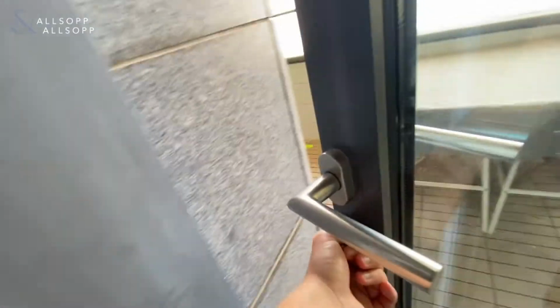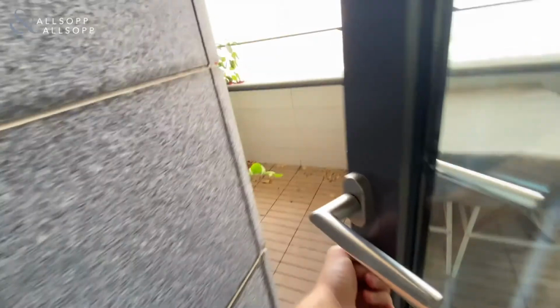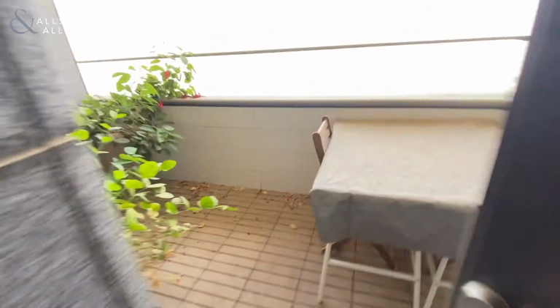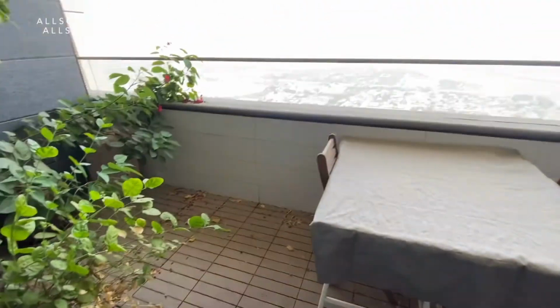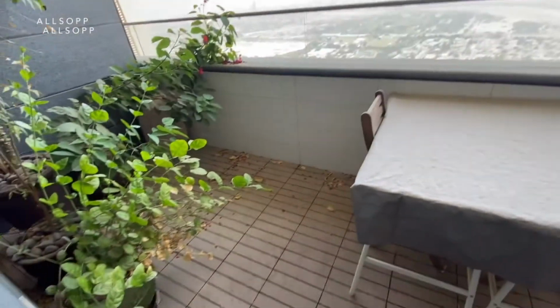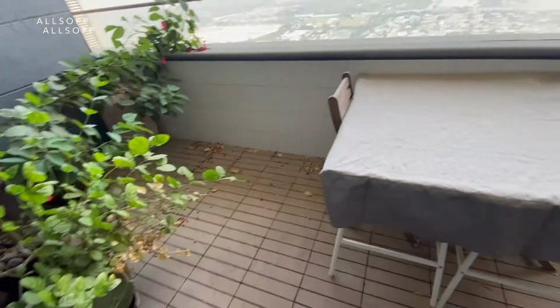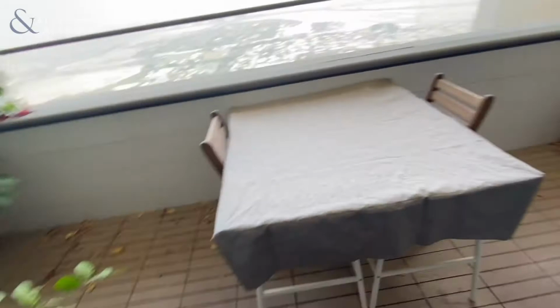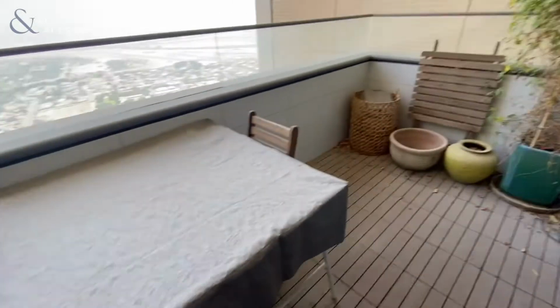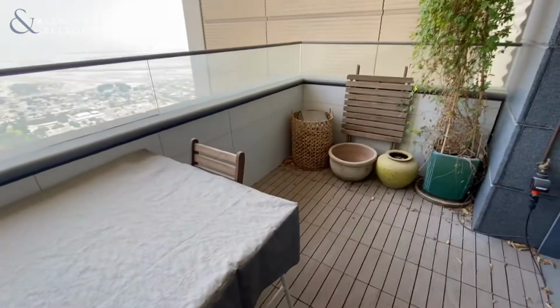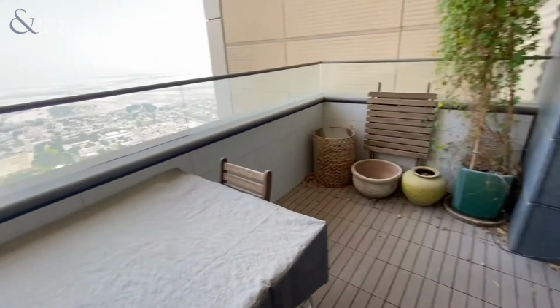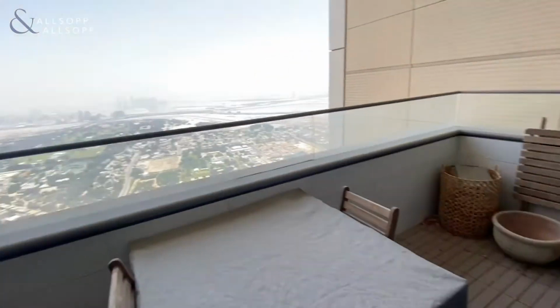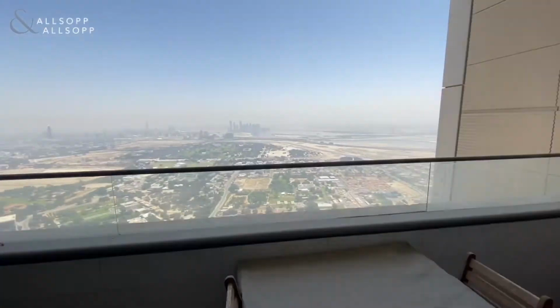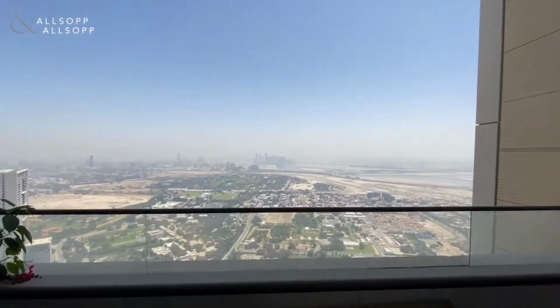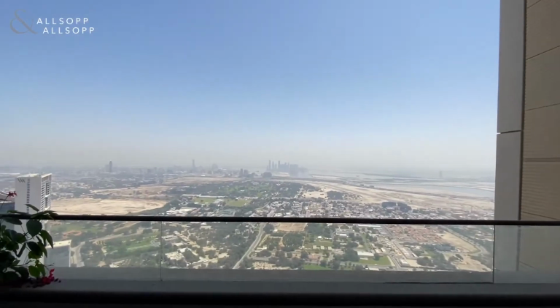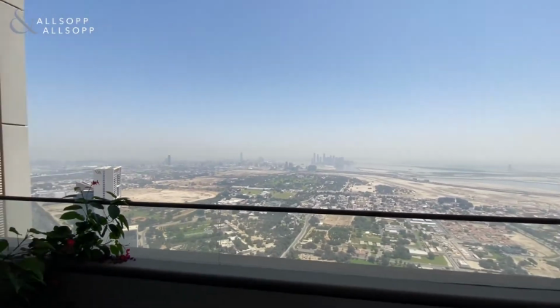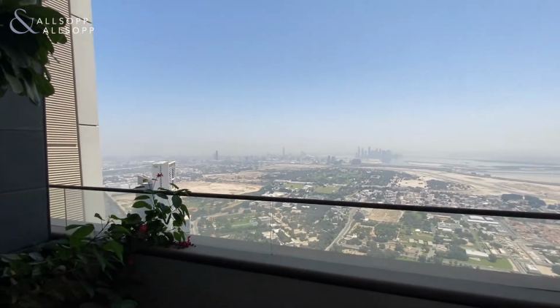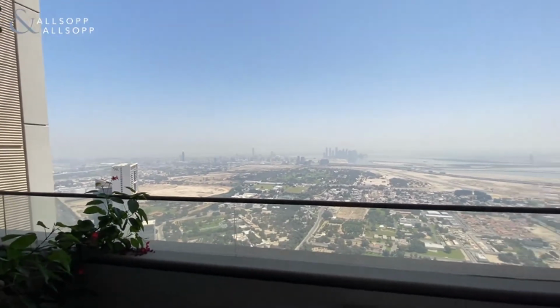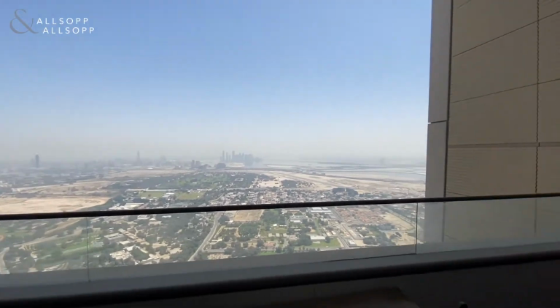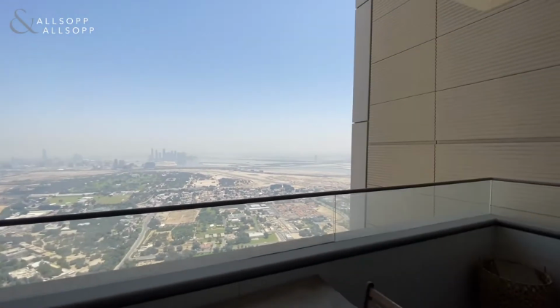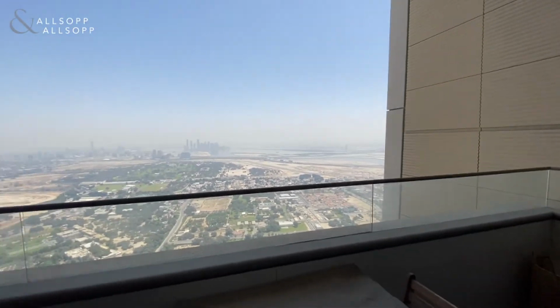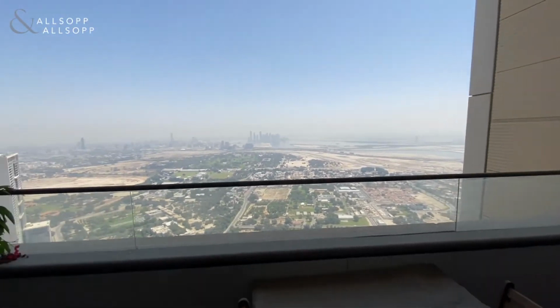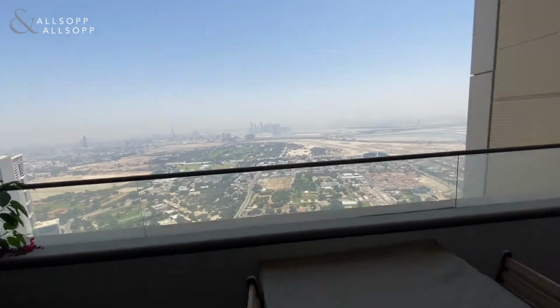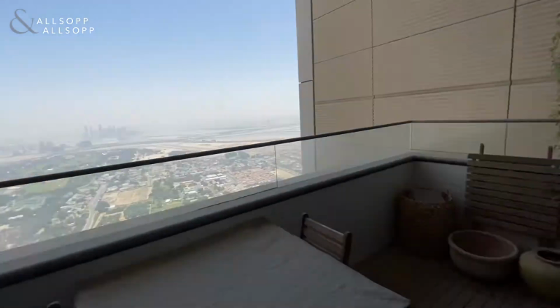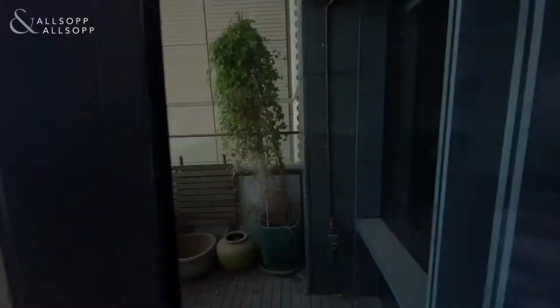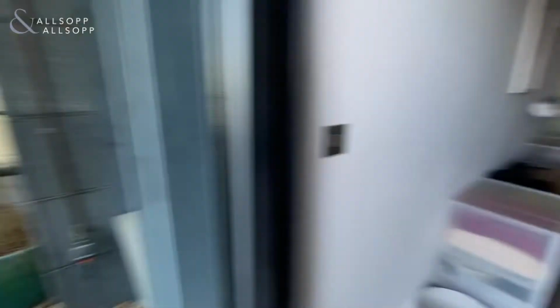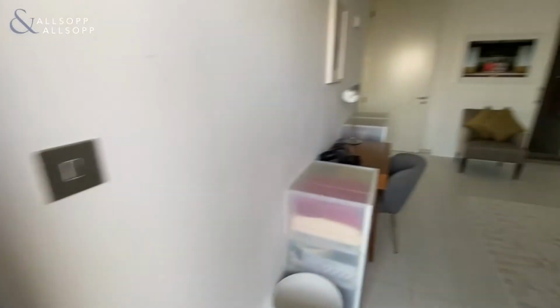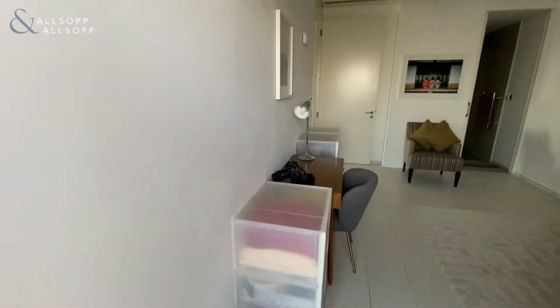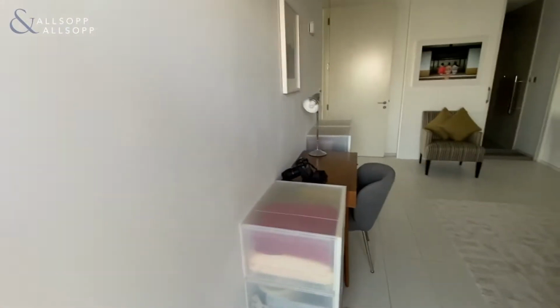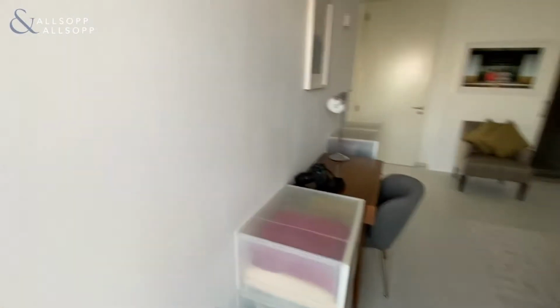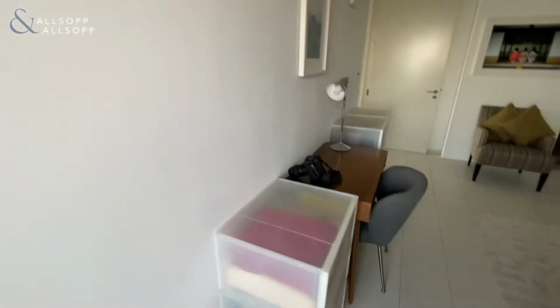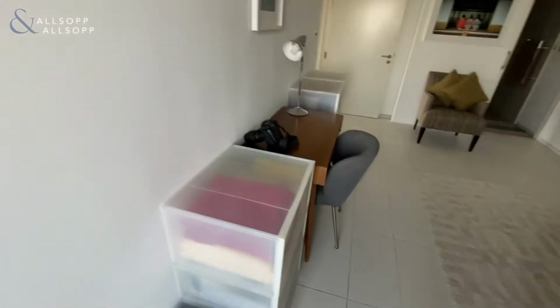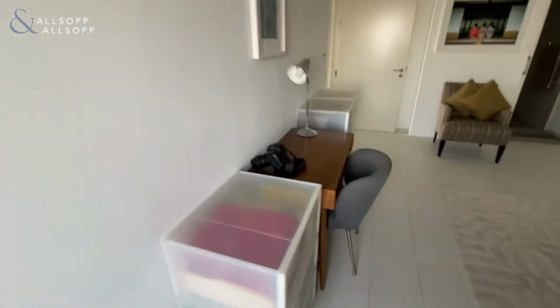And then finally you have the second terrace with a full creekside view and Zaville view. If you're interested, please call me on the details provided. Thank you.